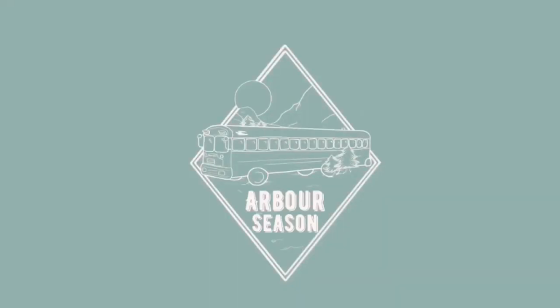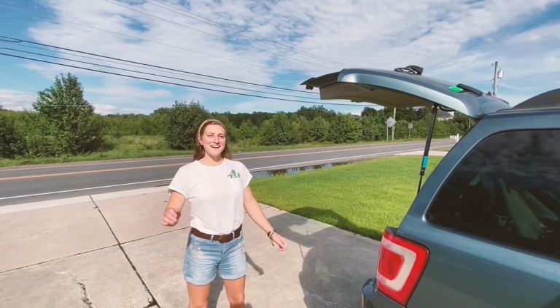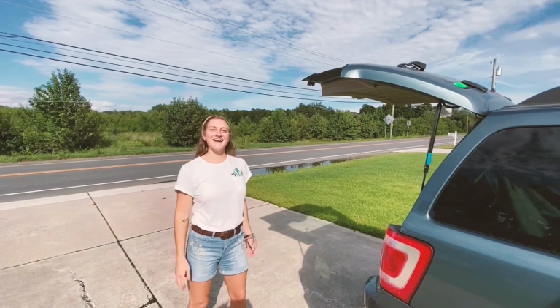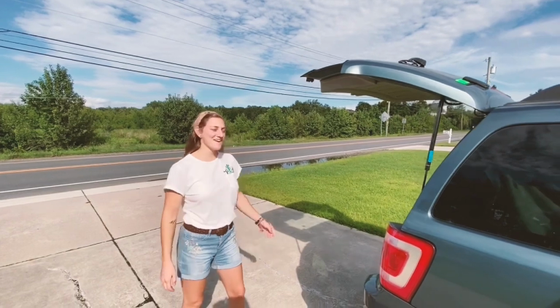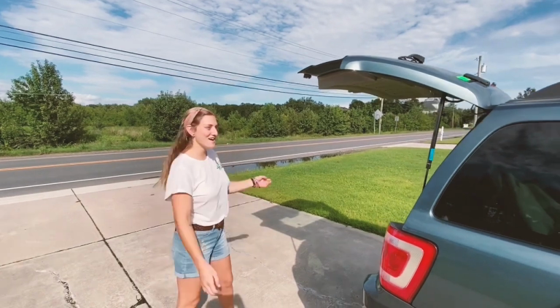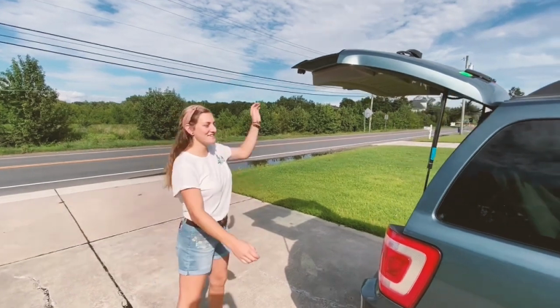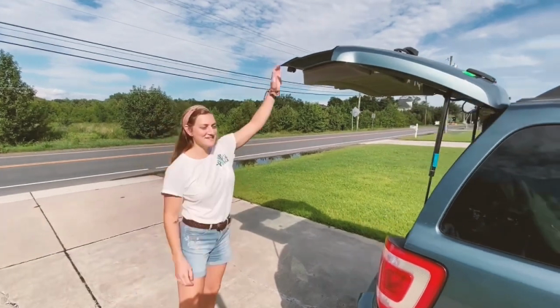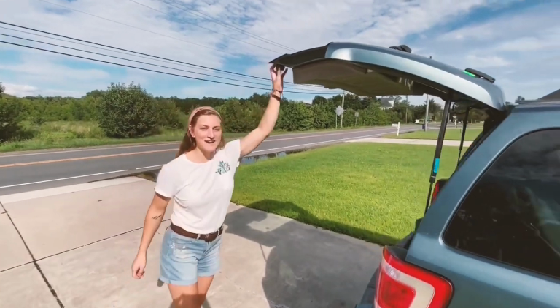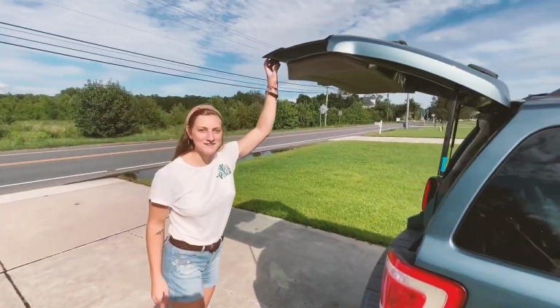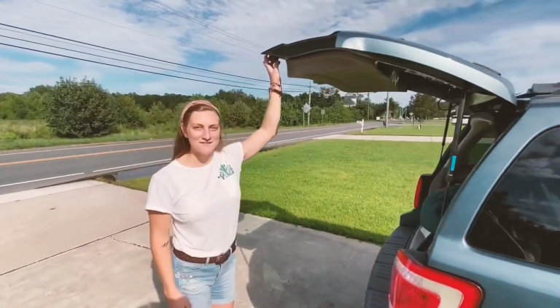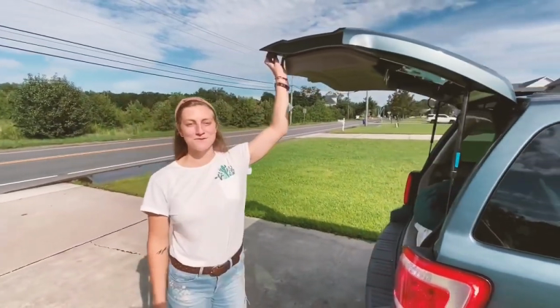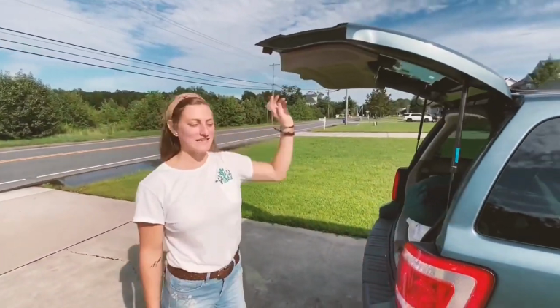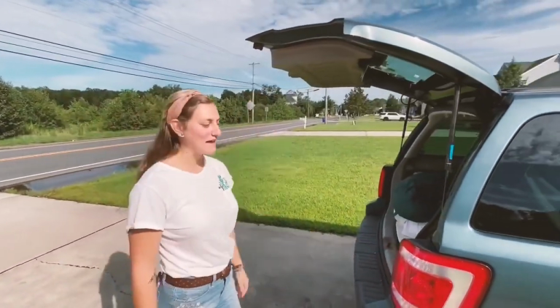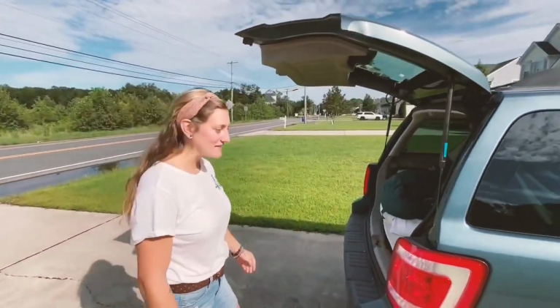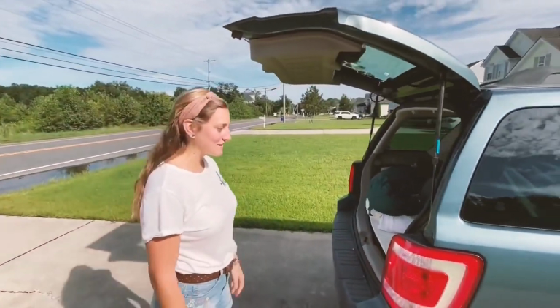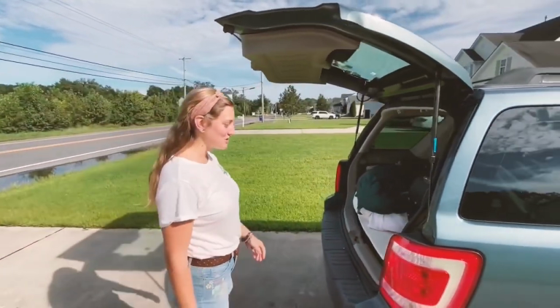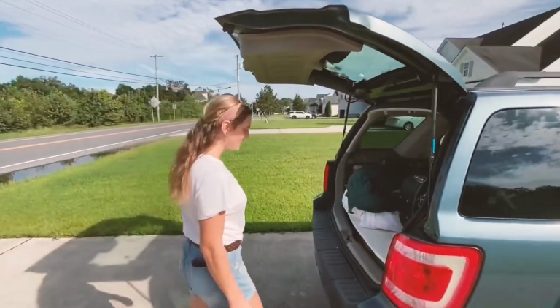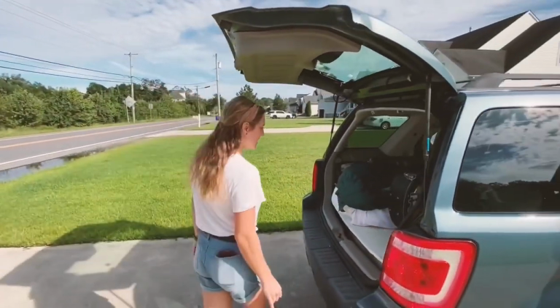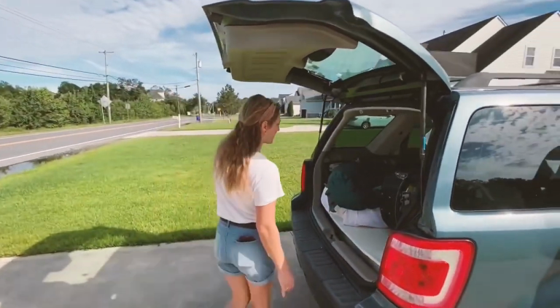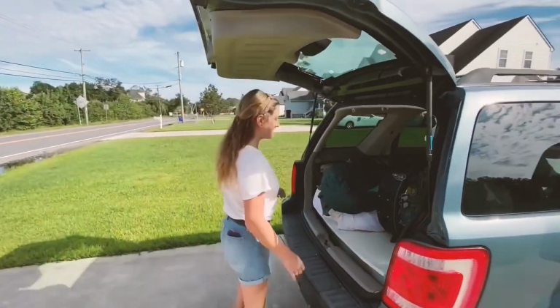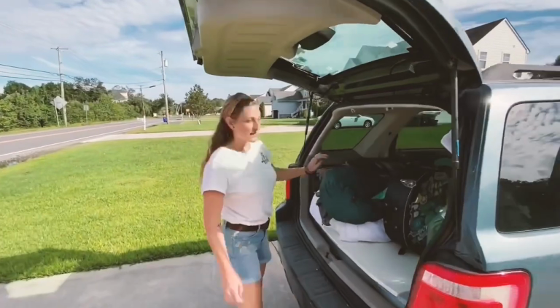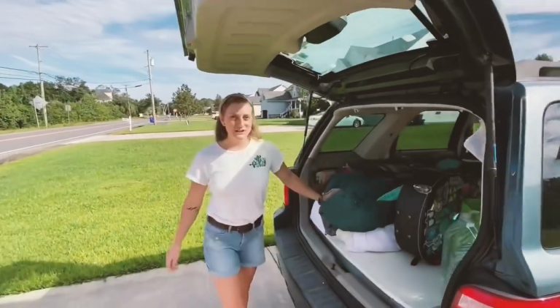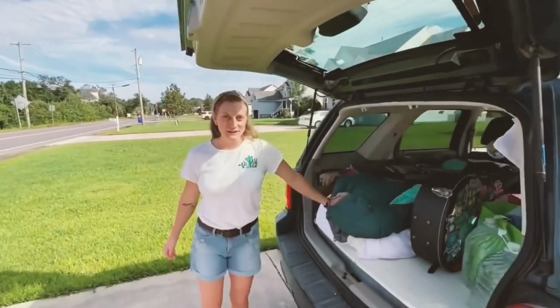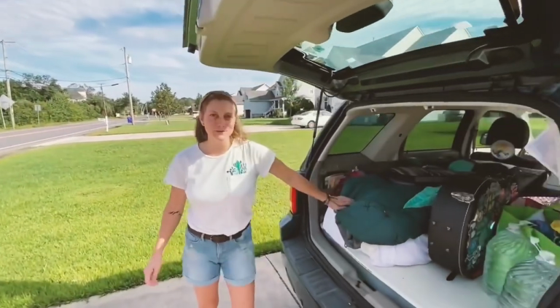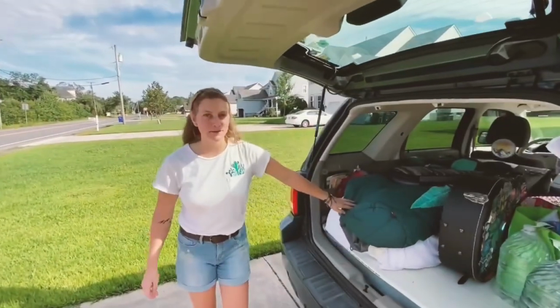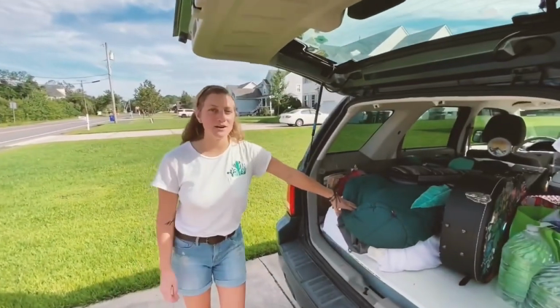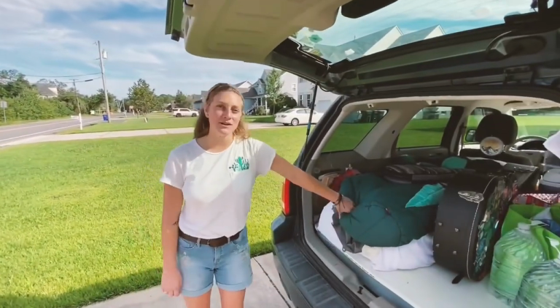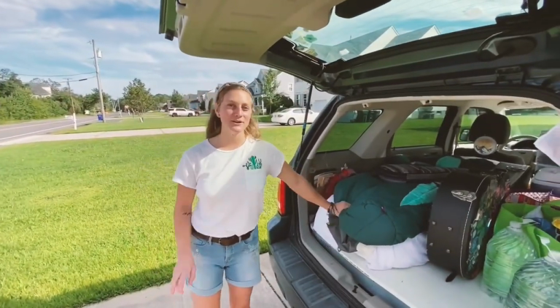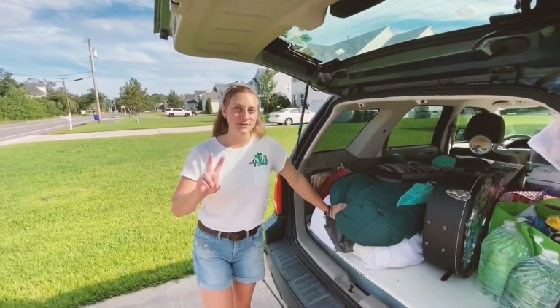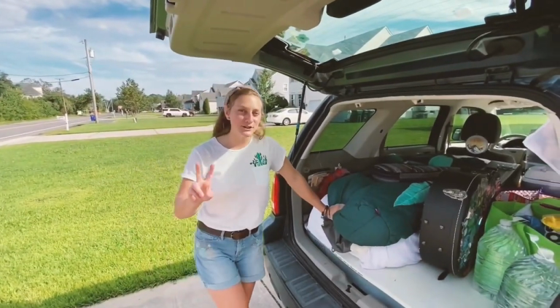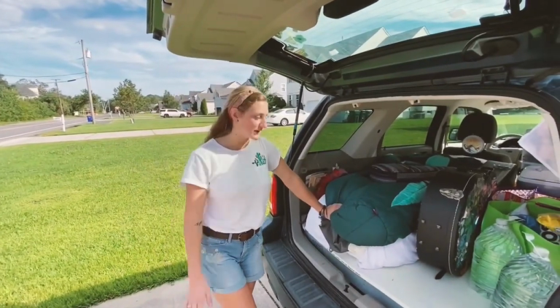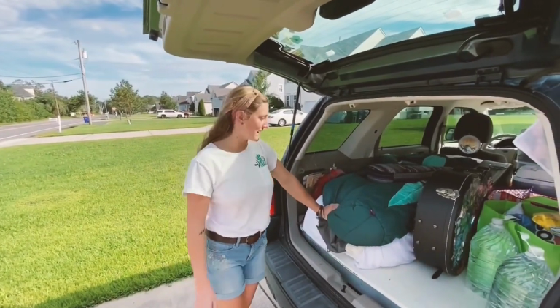Alright, hey y'all. This is my 2011 Ford Escape. His name is Jack. I just finished building him out. I've been on the road for two weeks now.